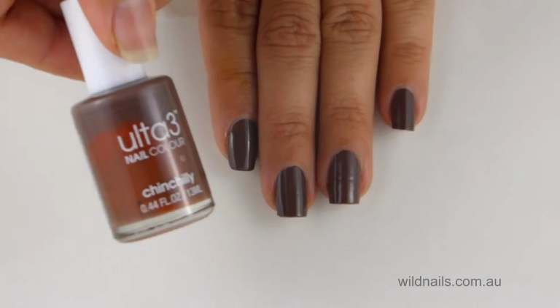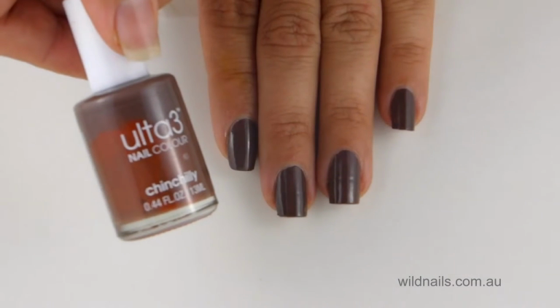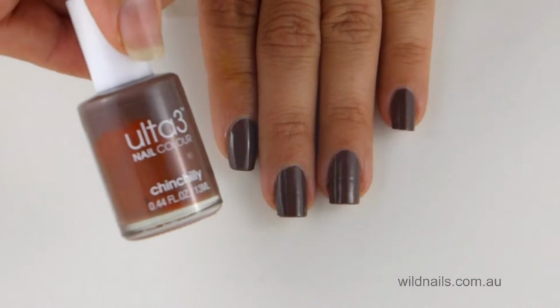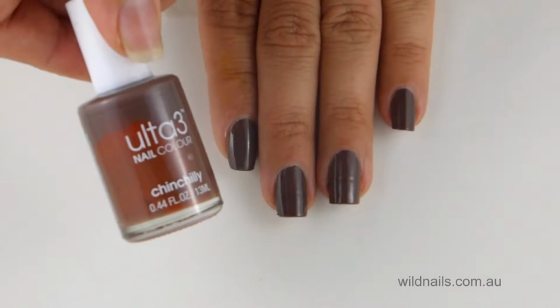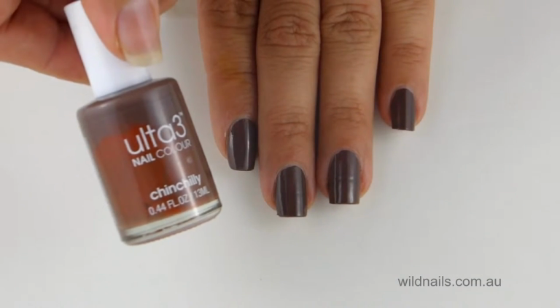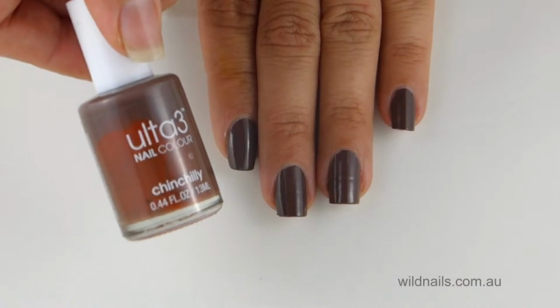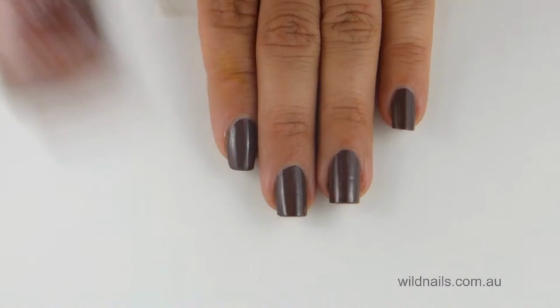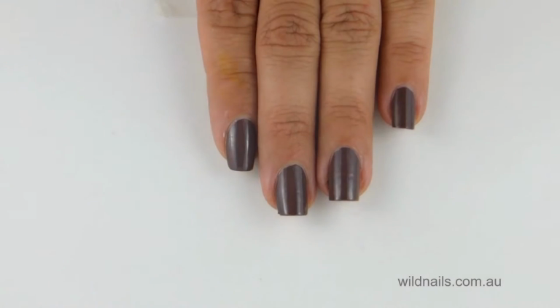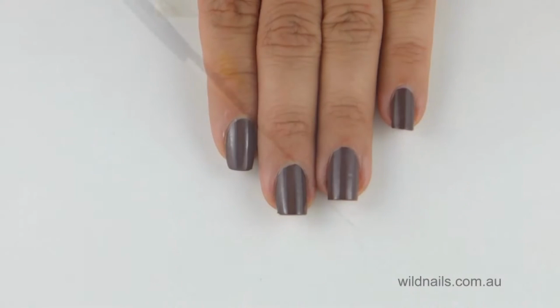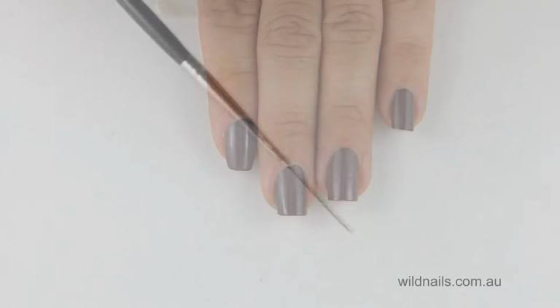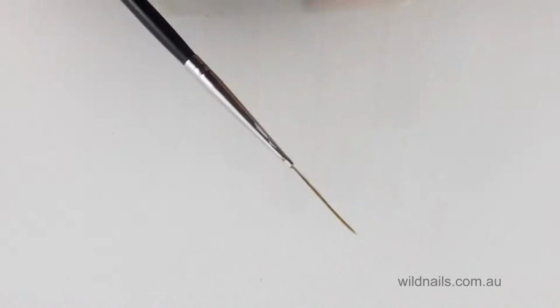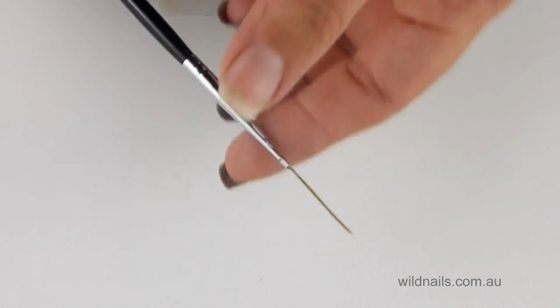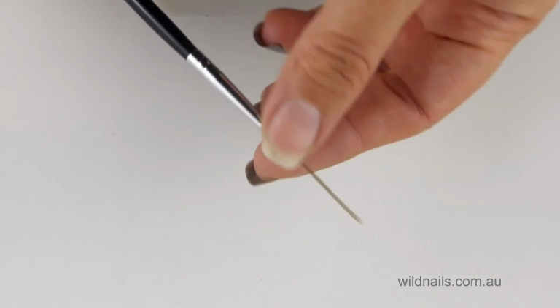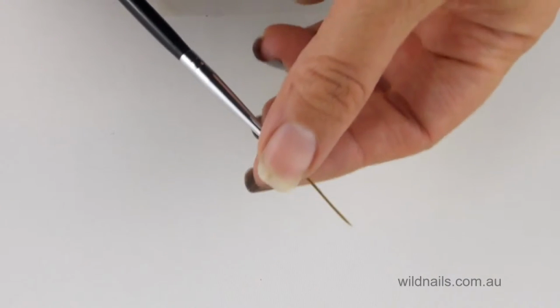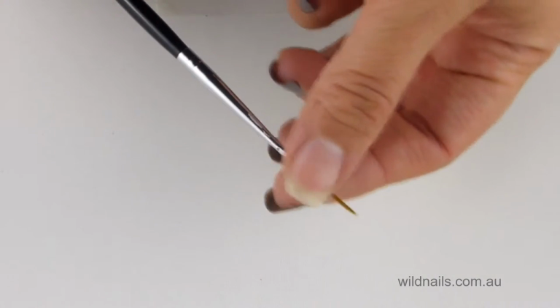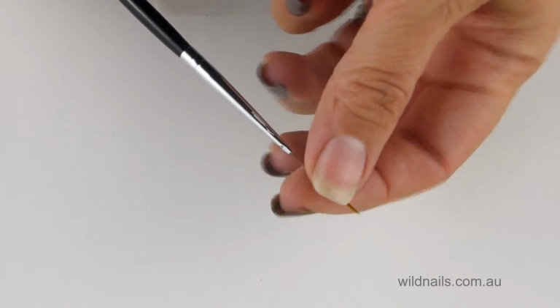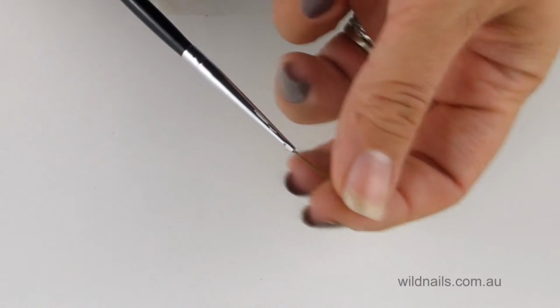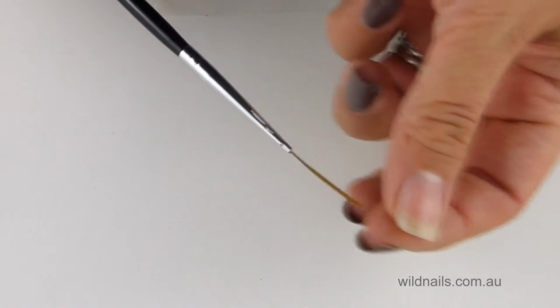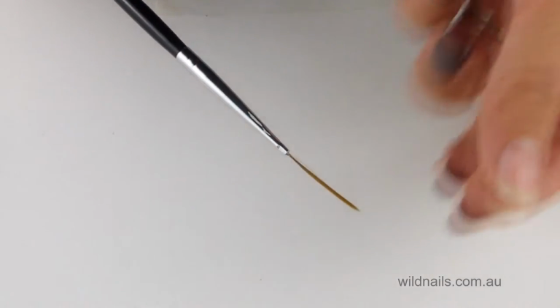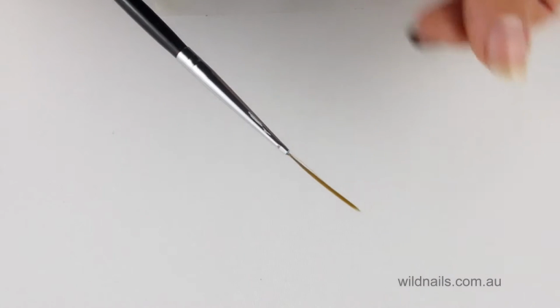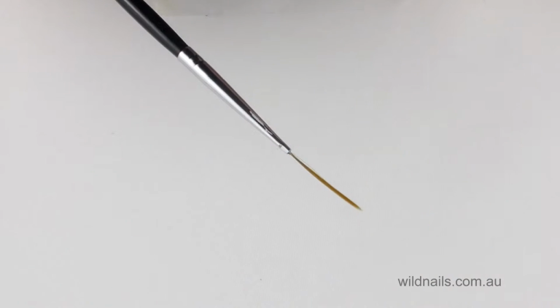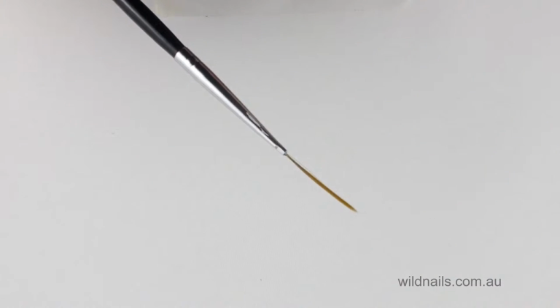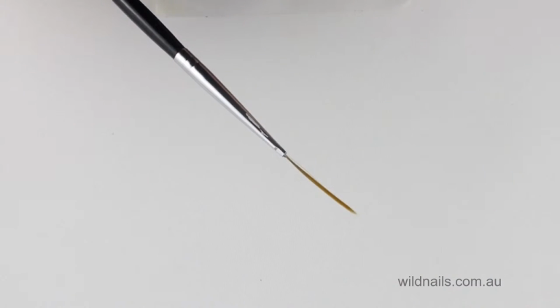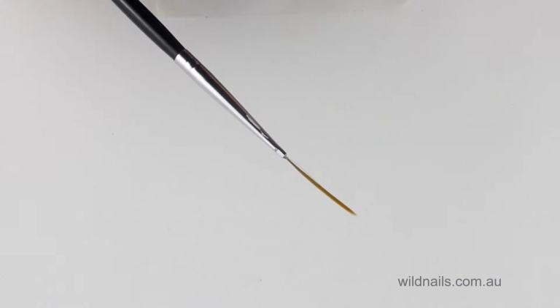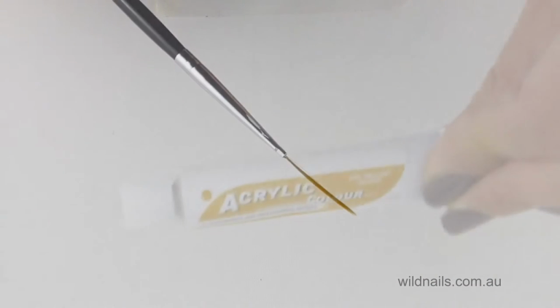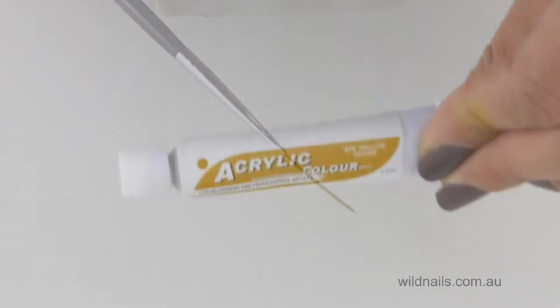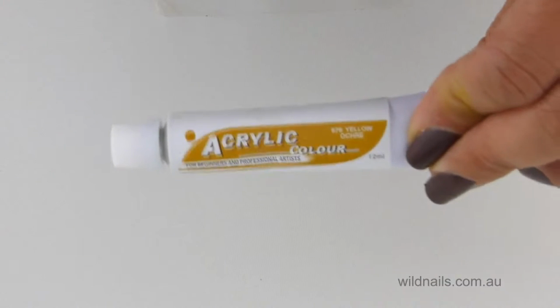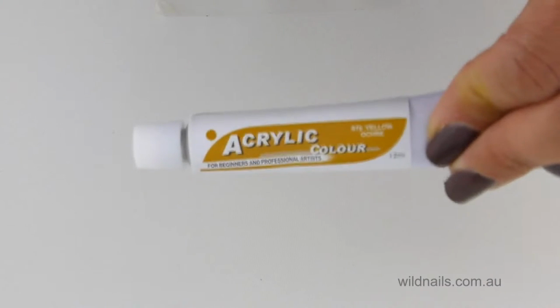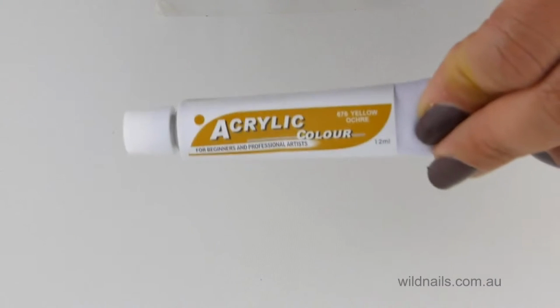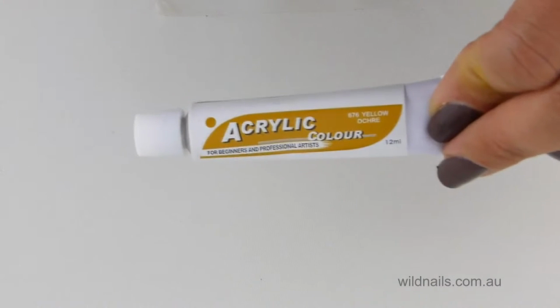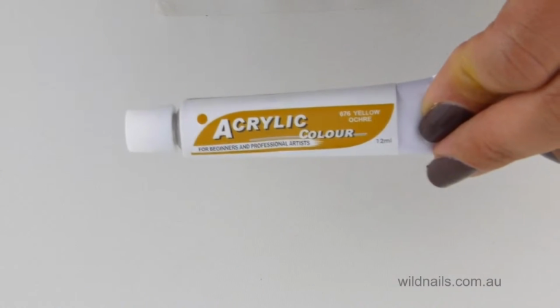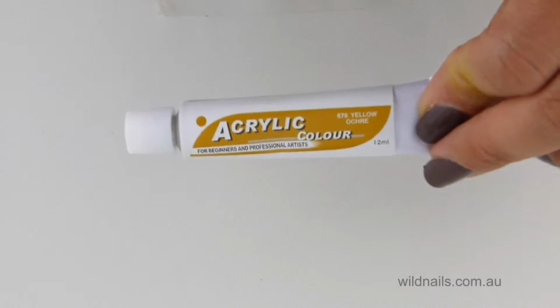Start off with two coats of dark brown nail polish. Now grab an ultra thin clean brush and some yellow acrylic paint, which you can get at any craft store.